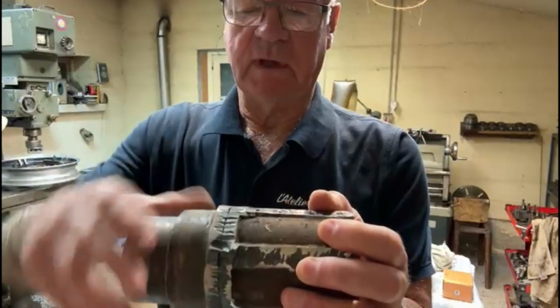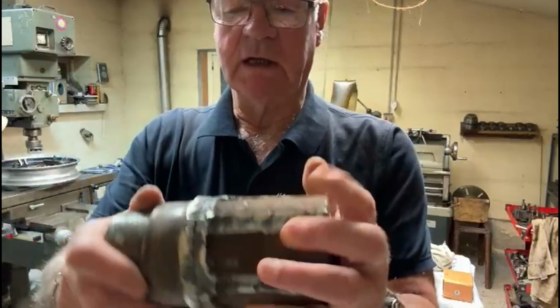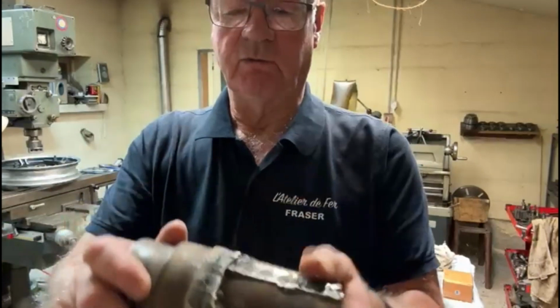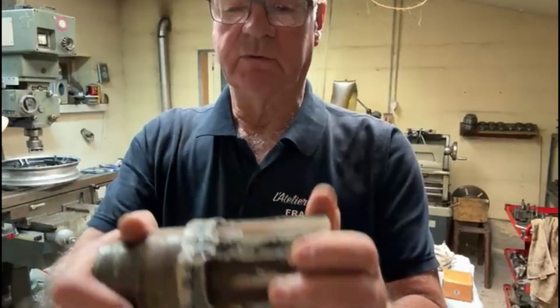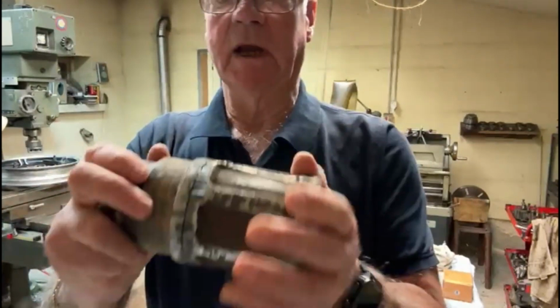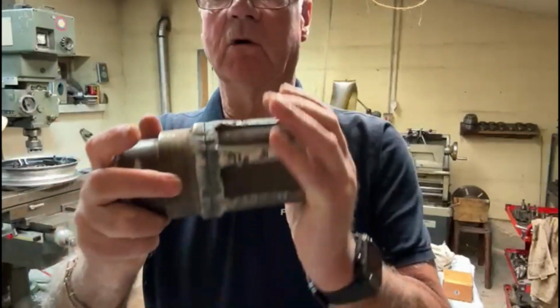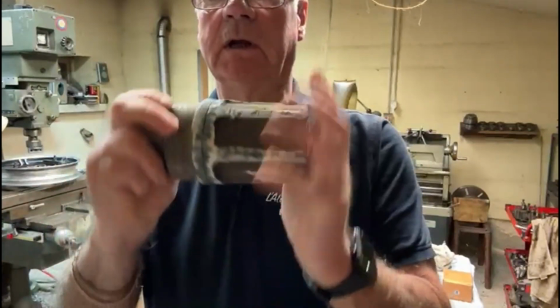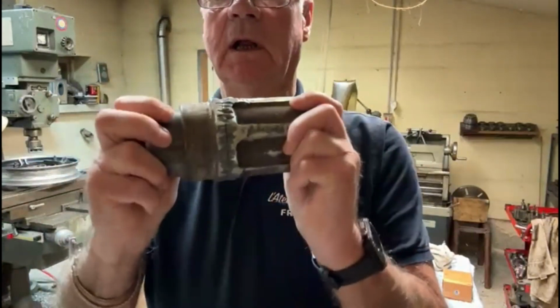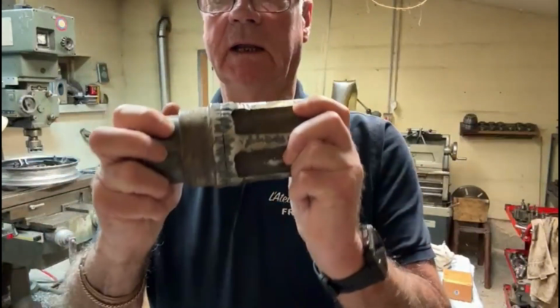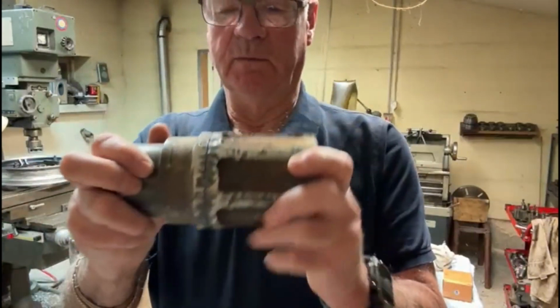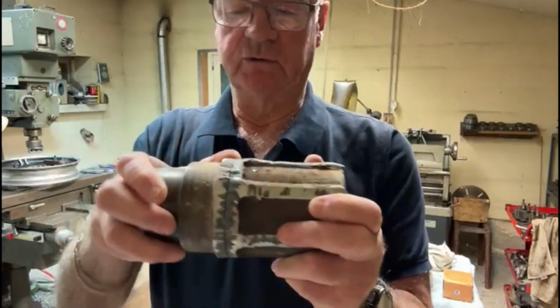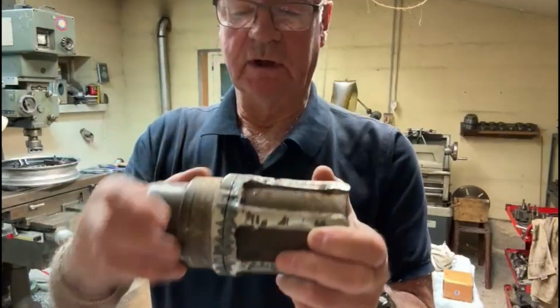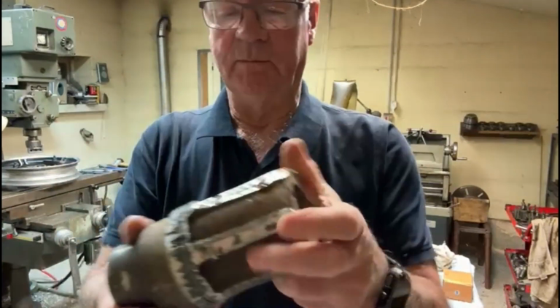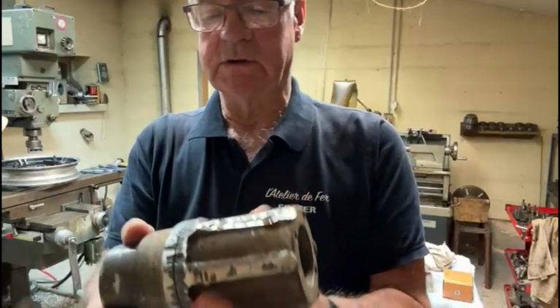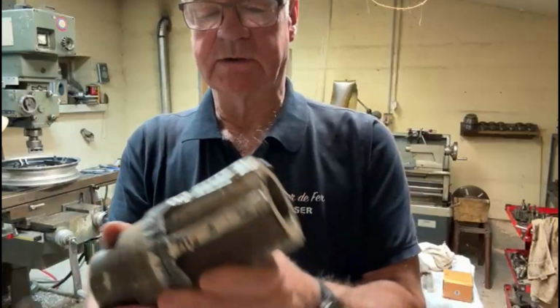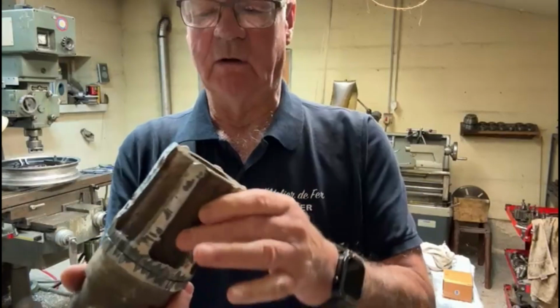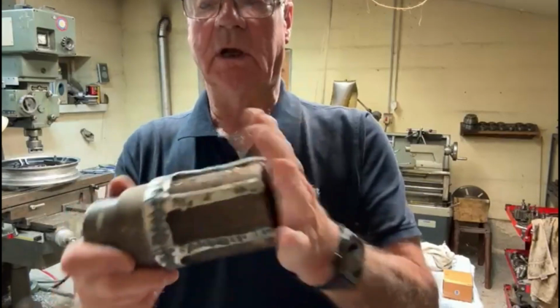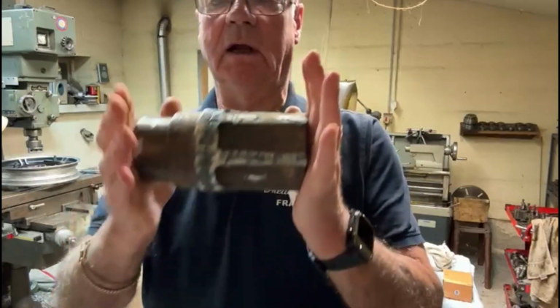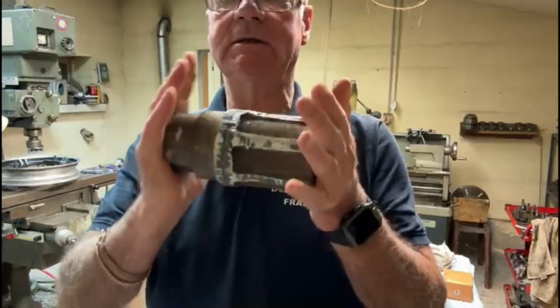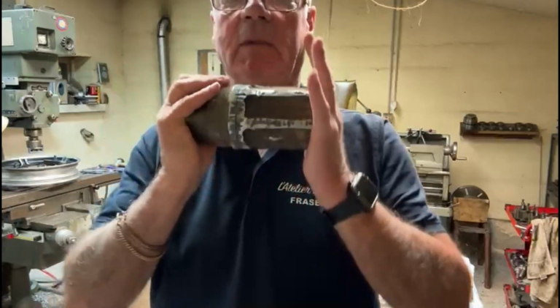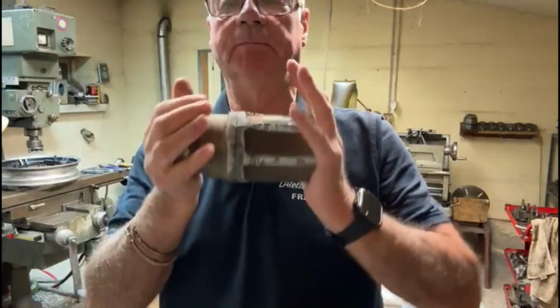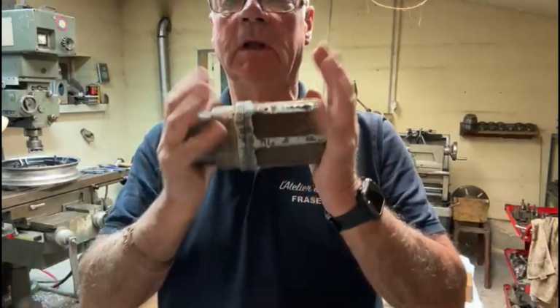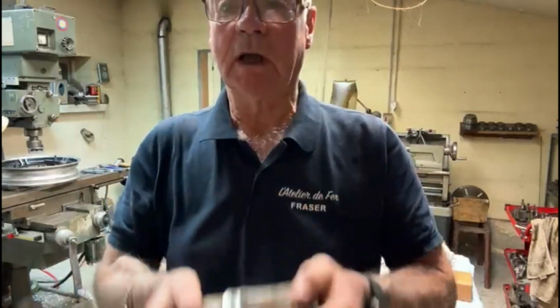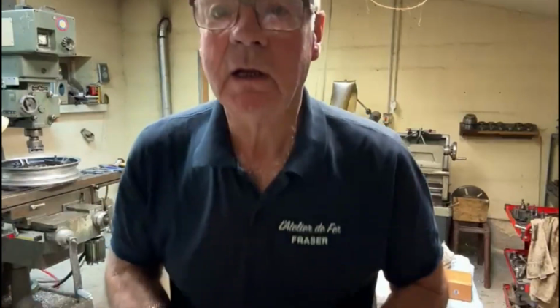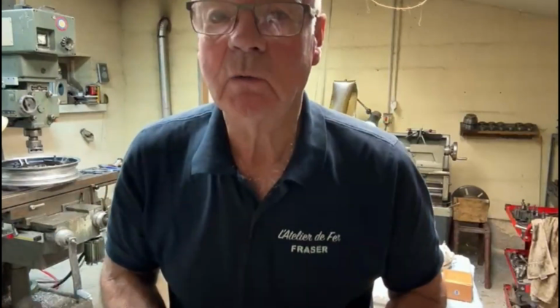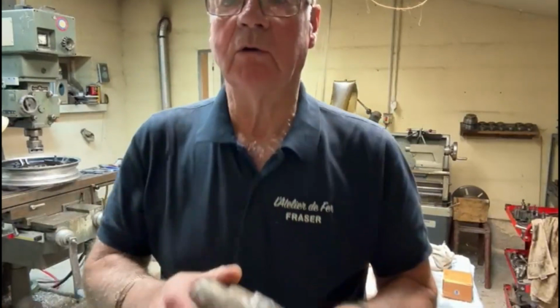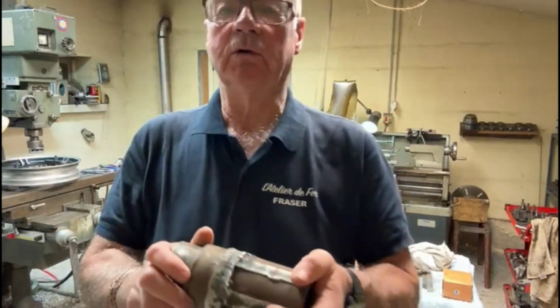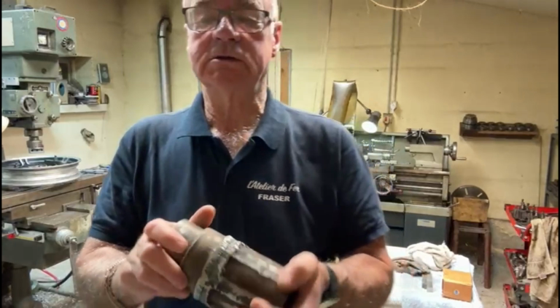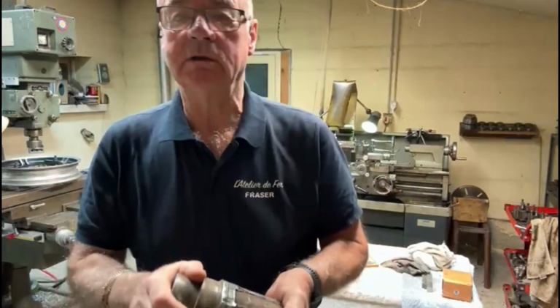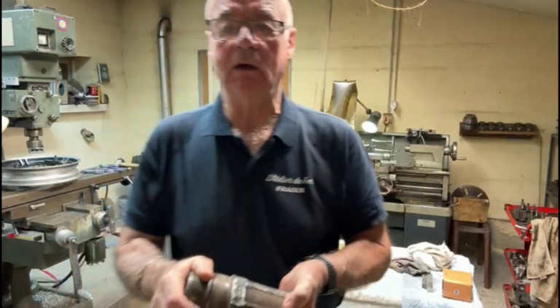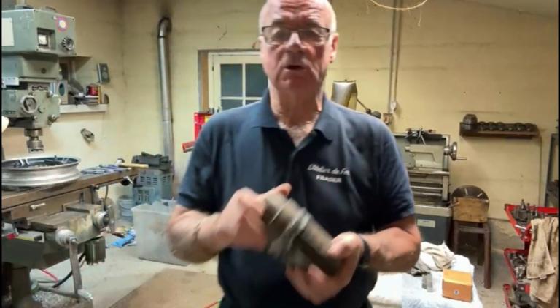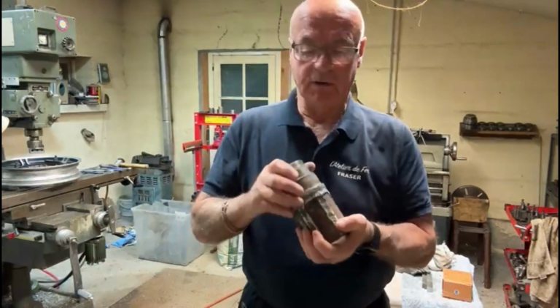They've cut these off obviously with an angle grinder and they want me to true this up so it's nice and round at 80 millimeters. So we'll get on and do this and see how this job progresses.